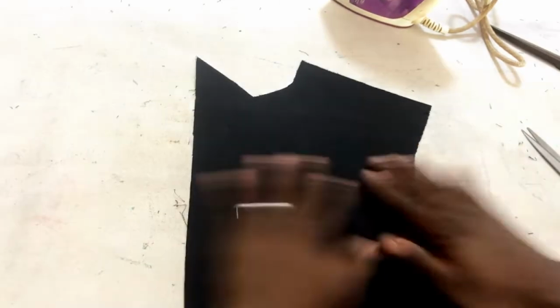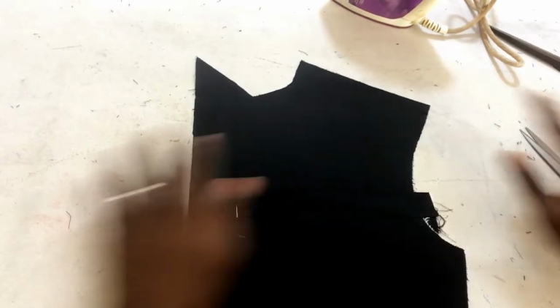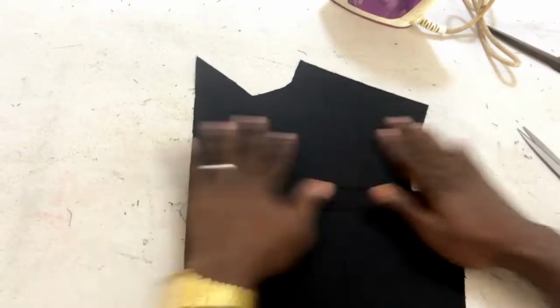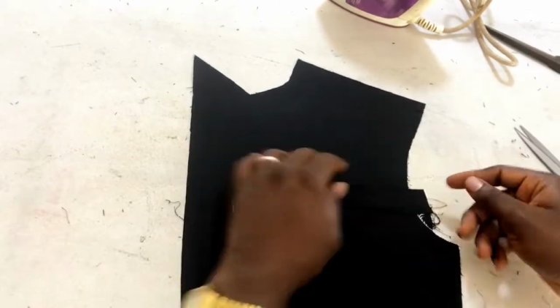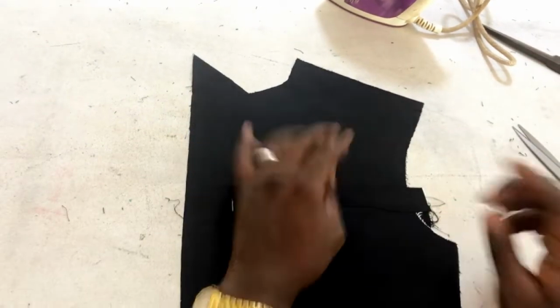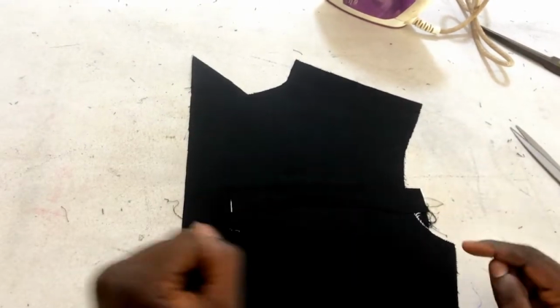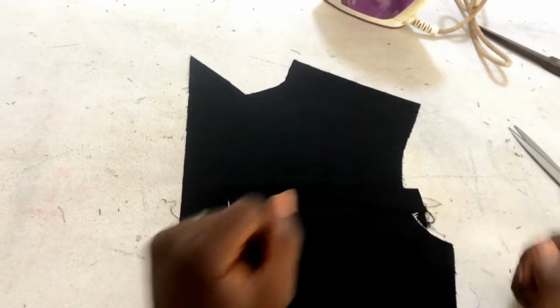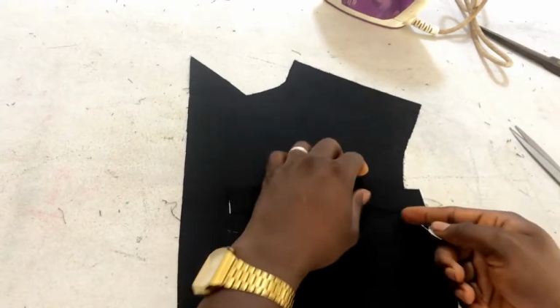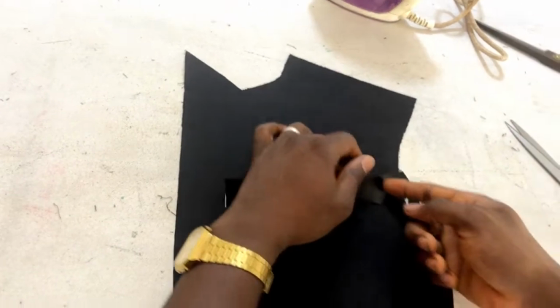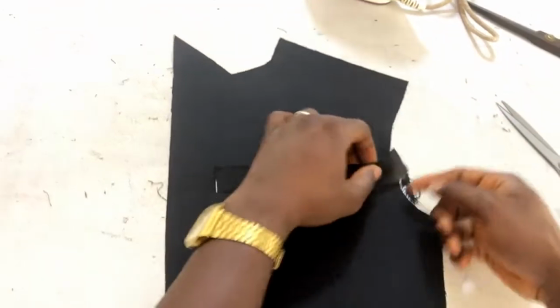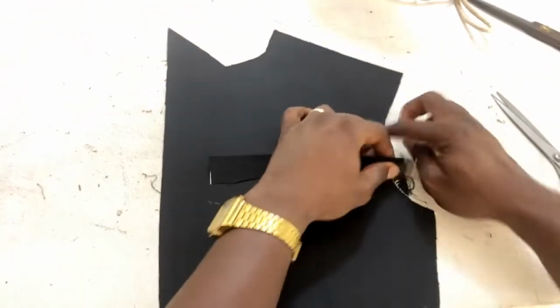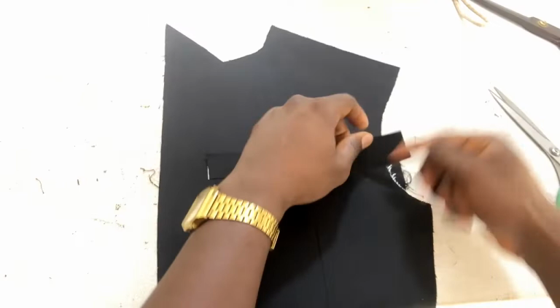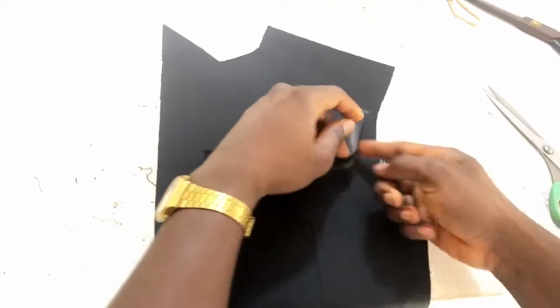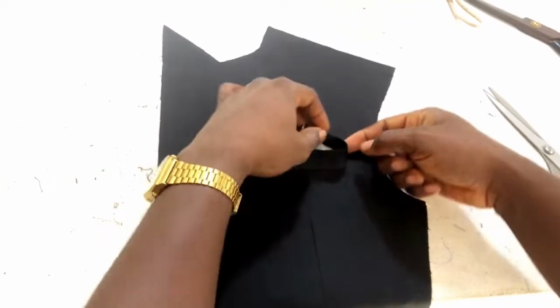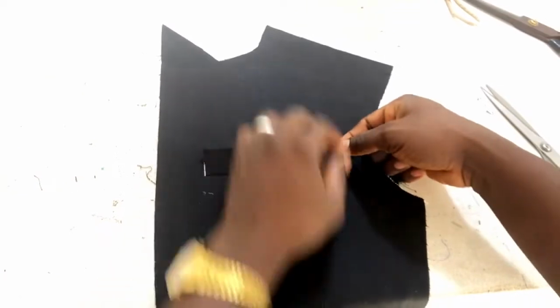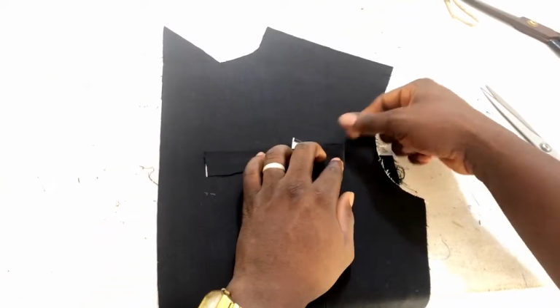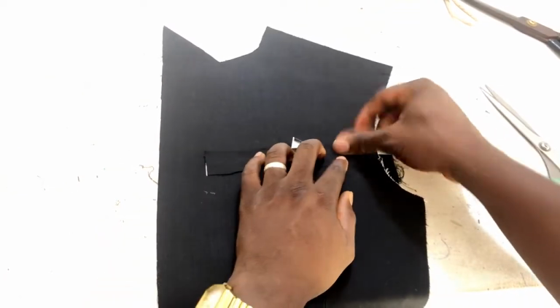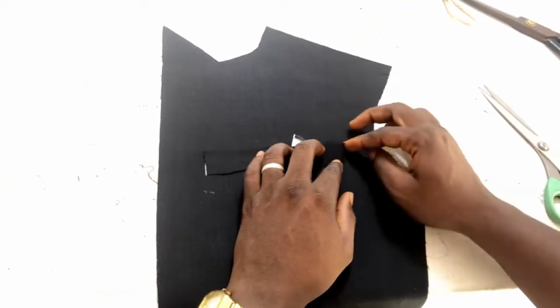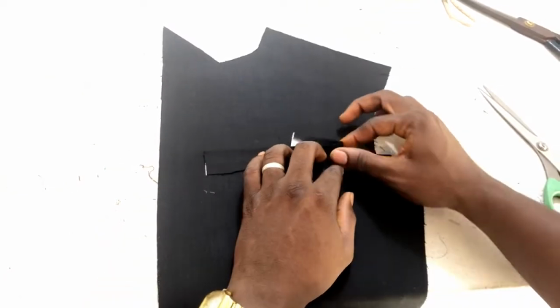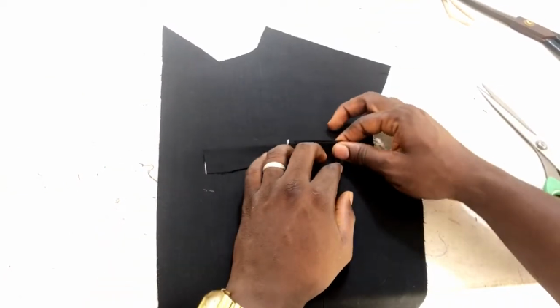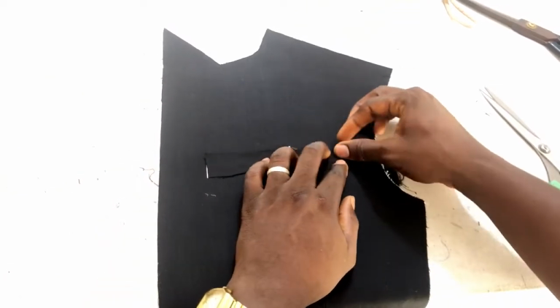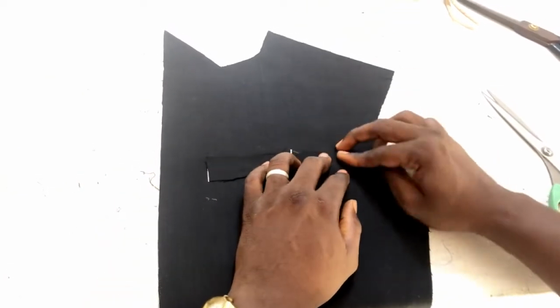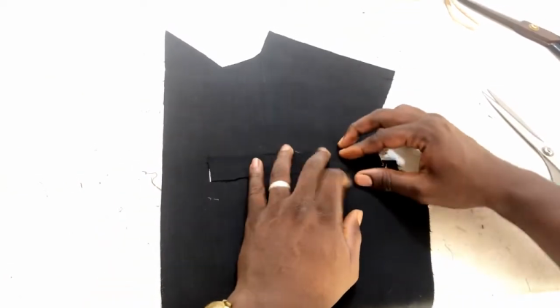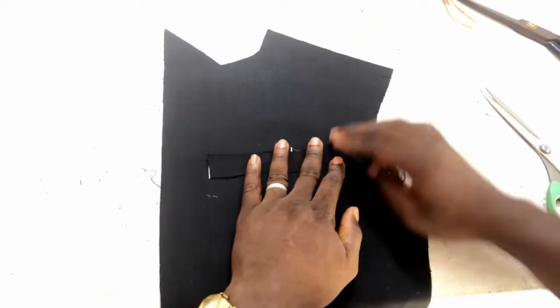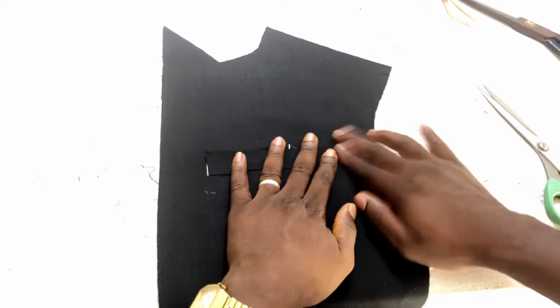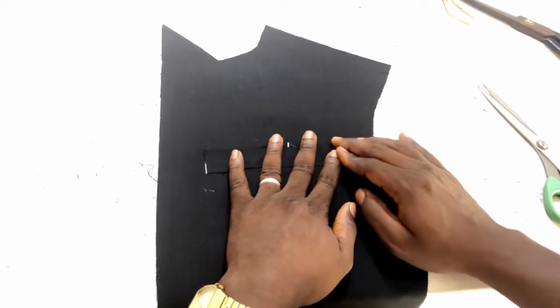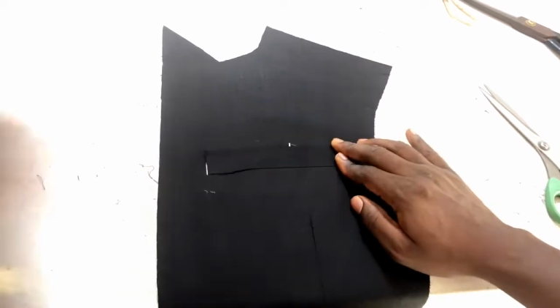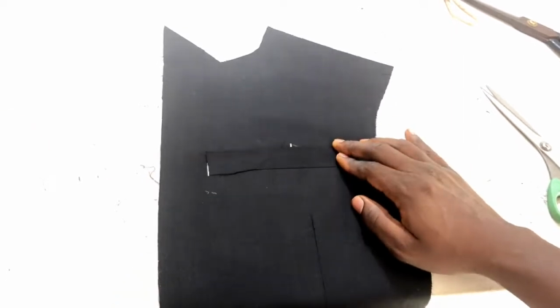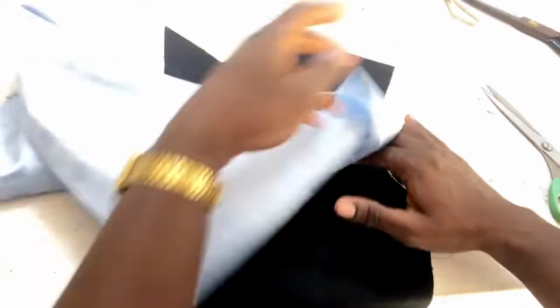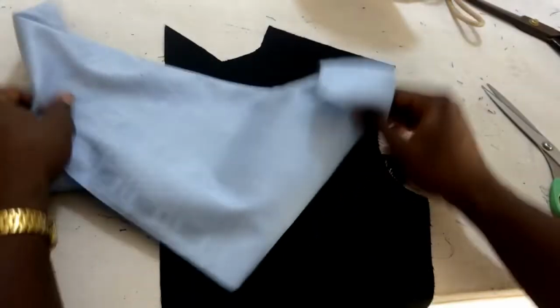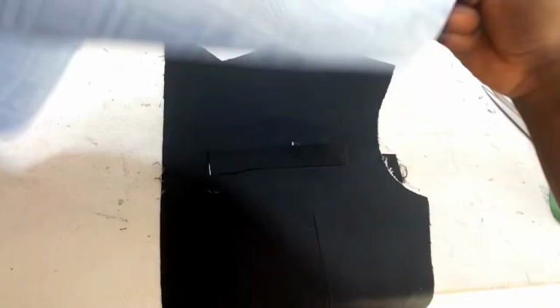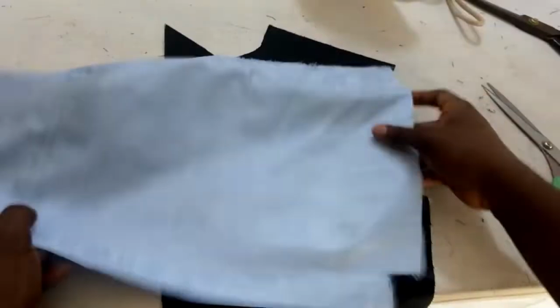This is our pocket. The next thing you are going to do is fold here like this, fold here like this again, and iron it.